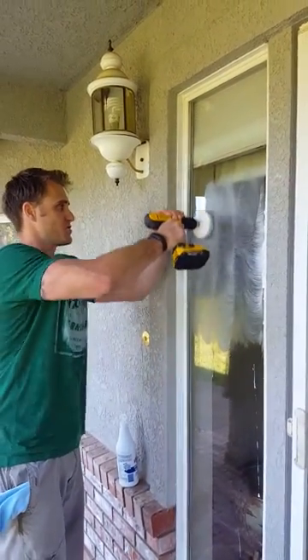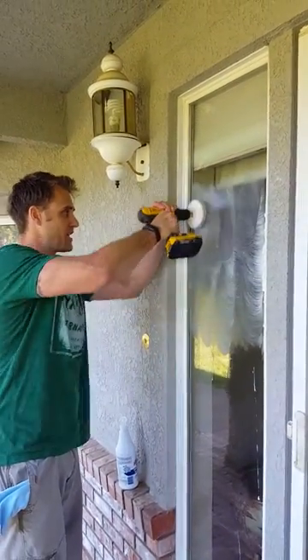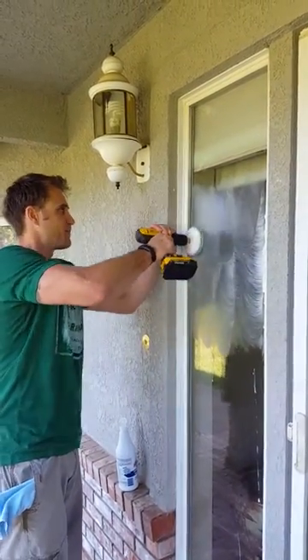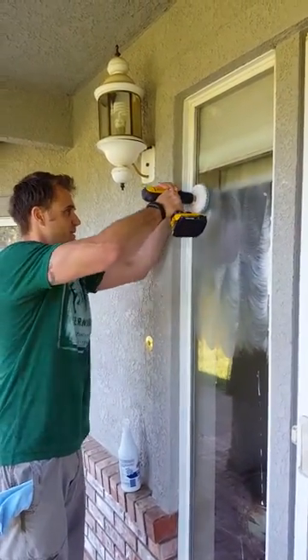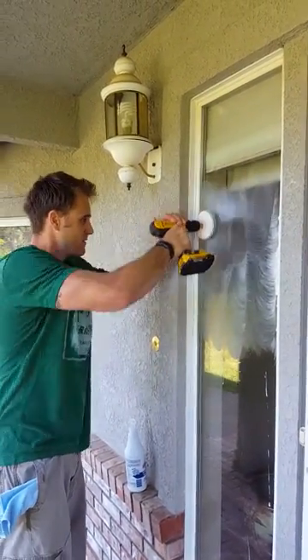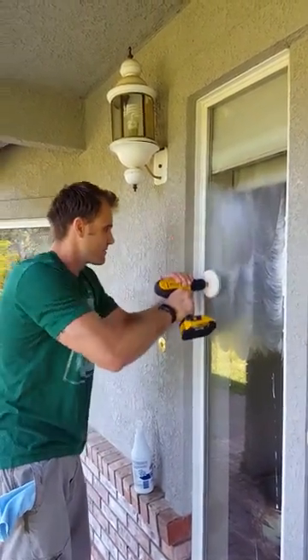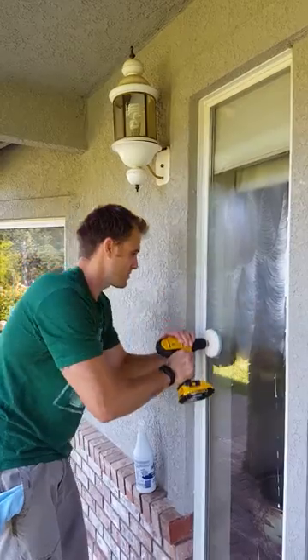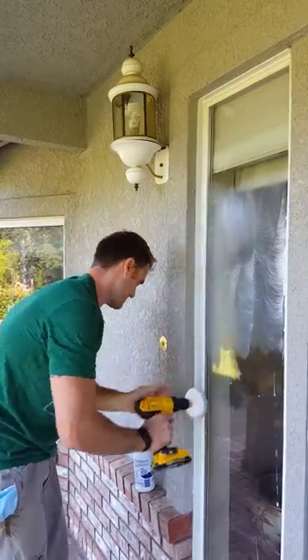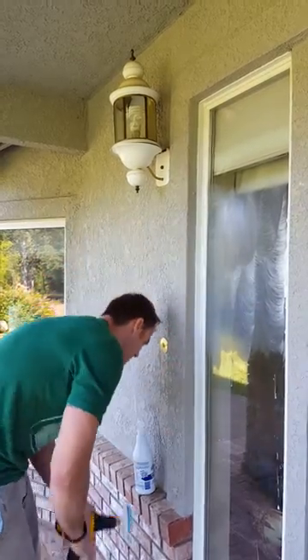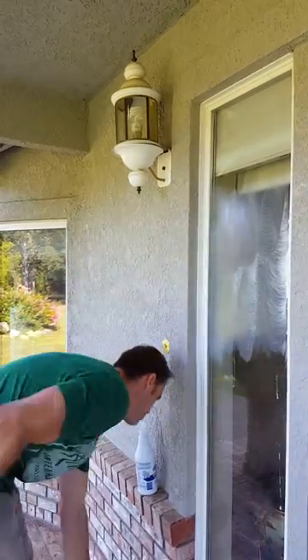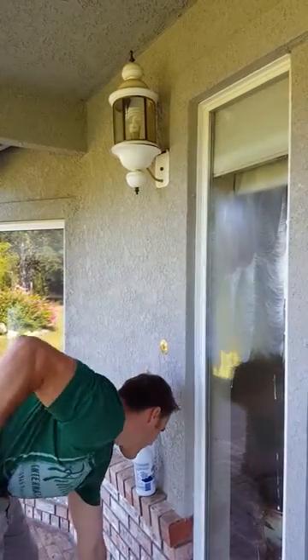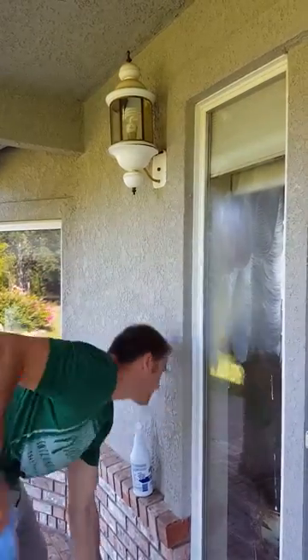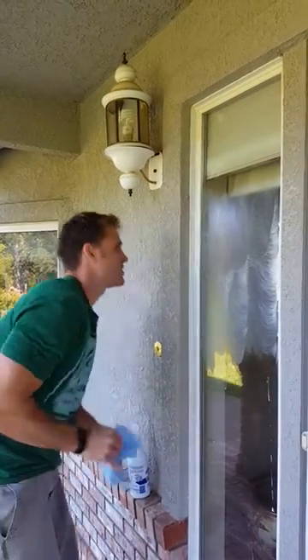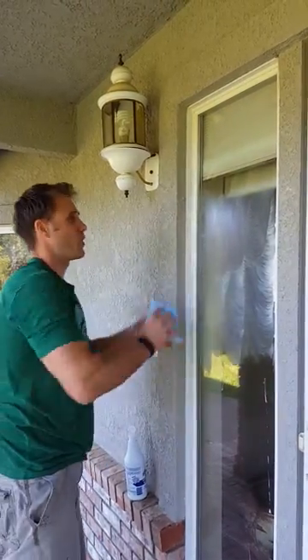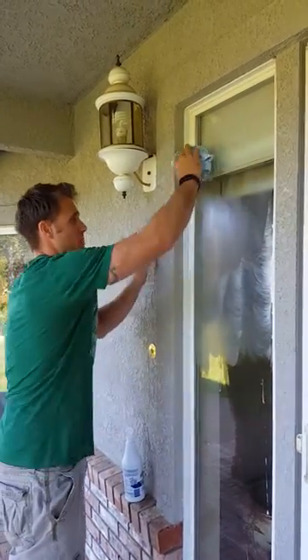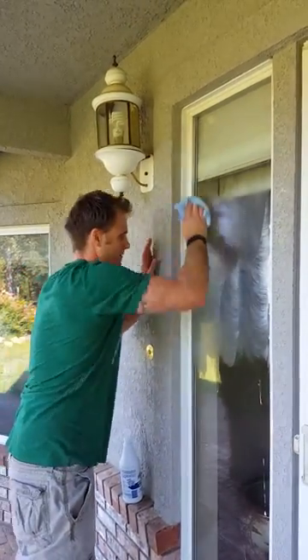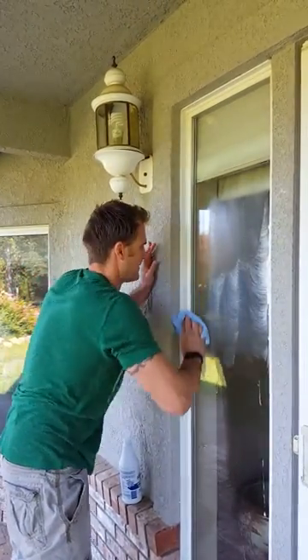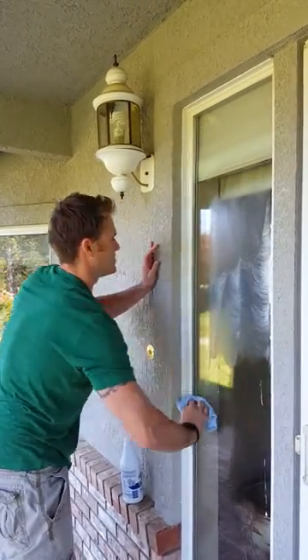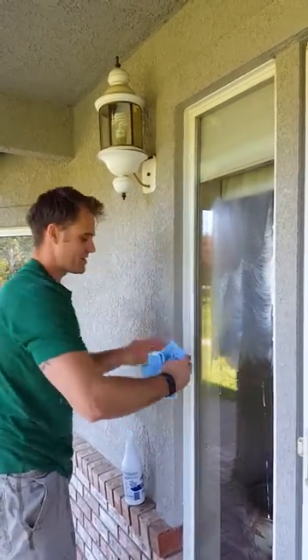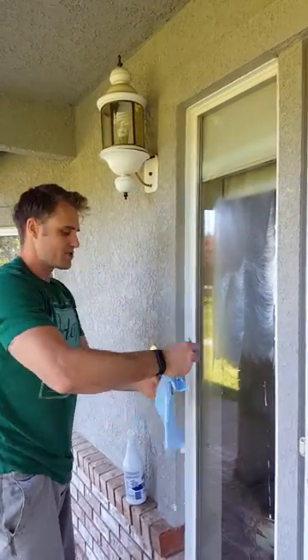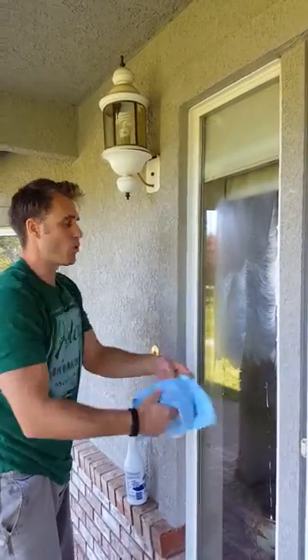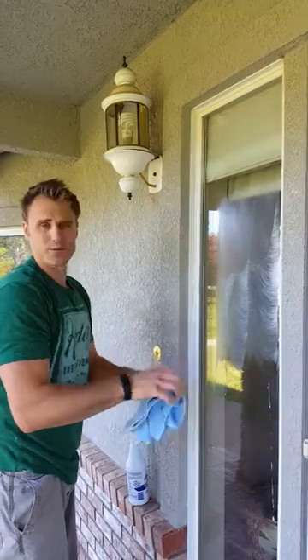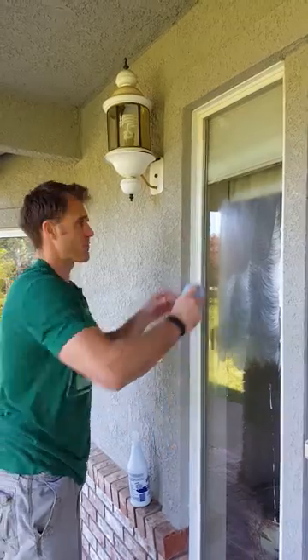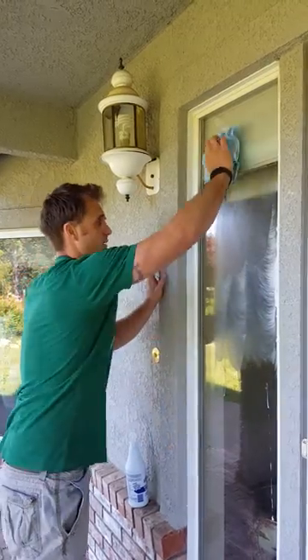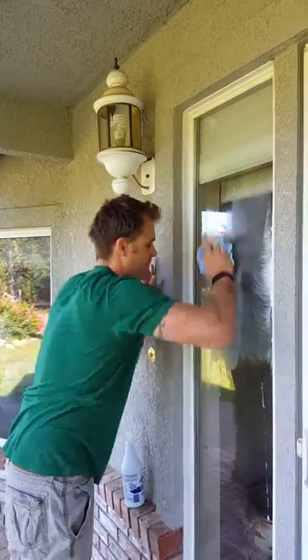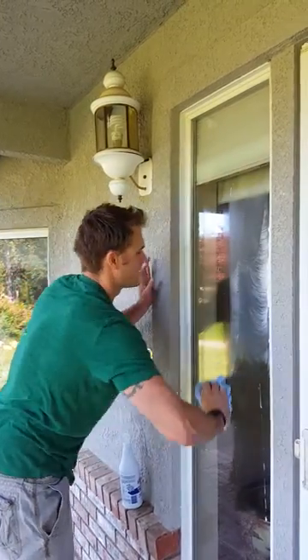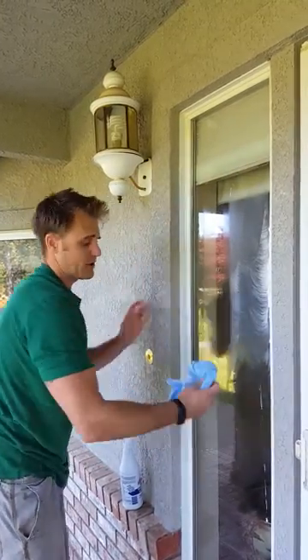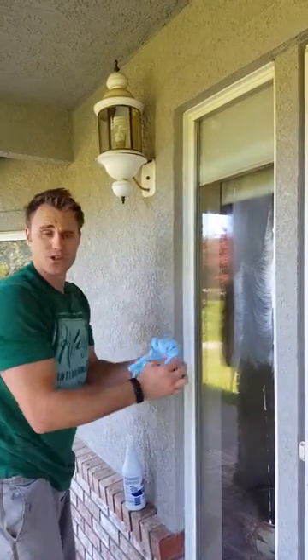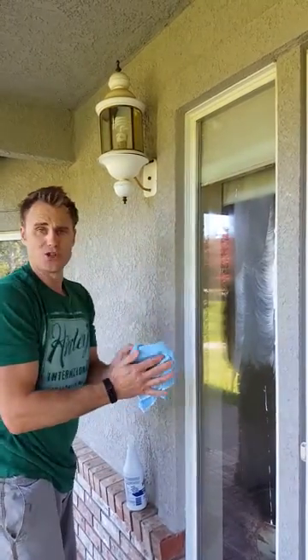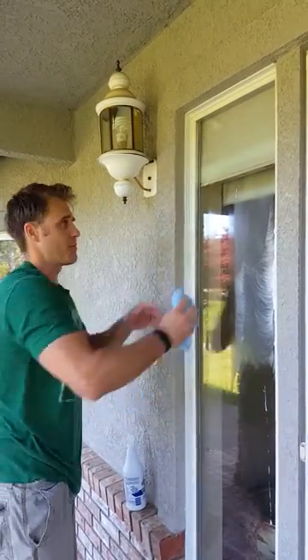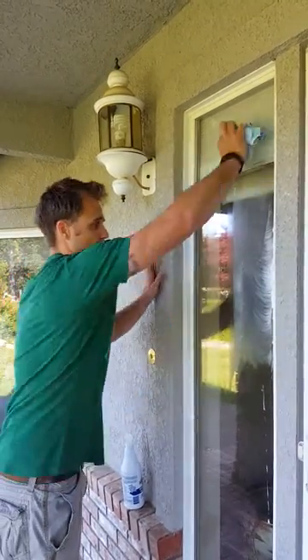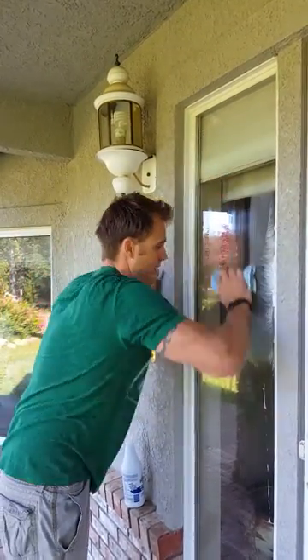Come back through with a rag and you're just going to want to wipe it off. You can see it'll just take water spots right off there. I even like to use a hose and just come hose them right off.